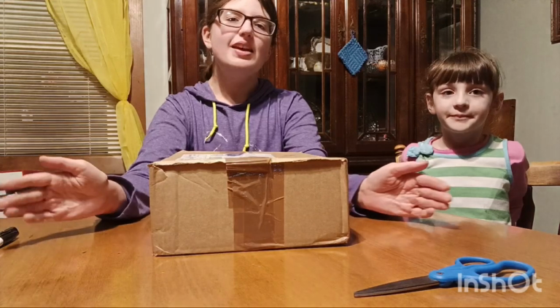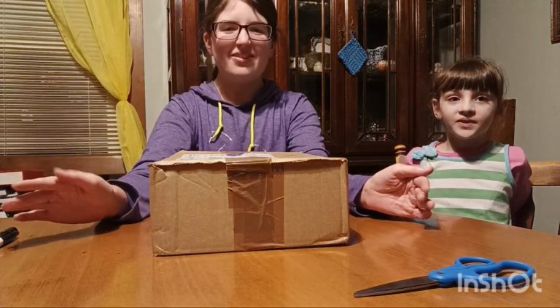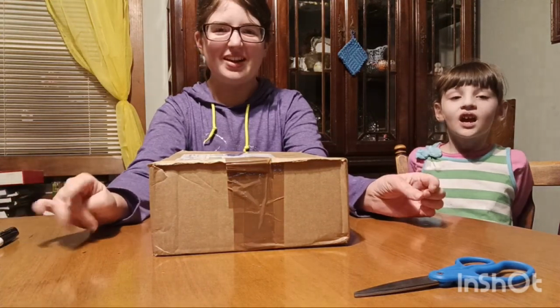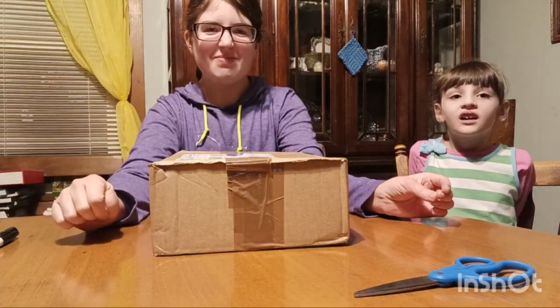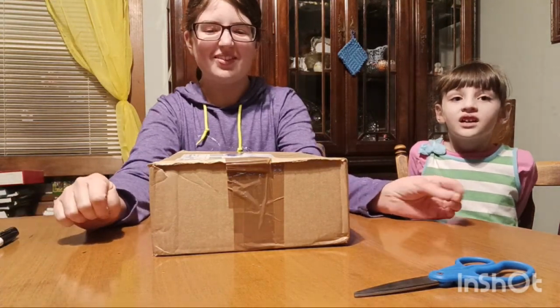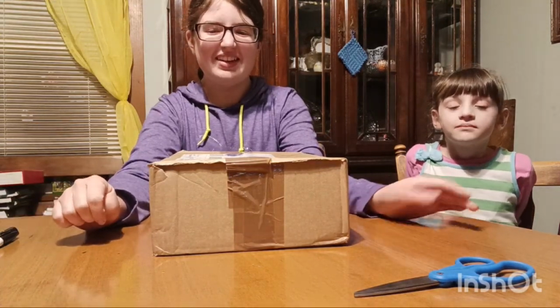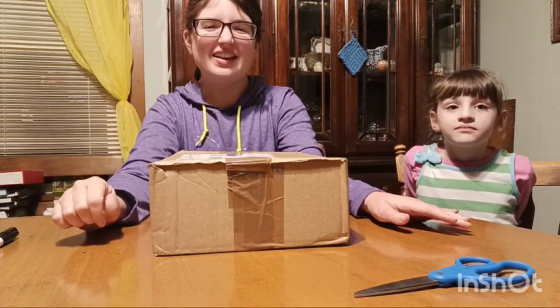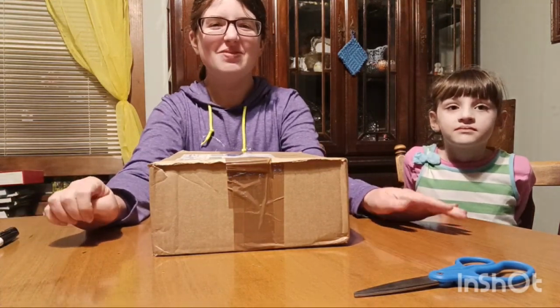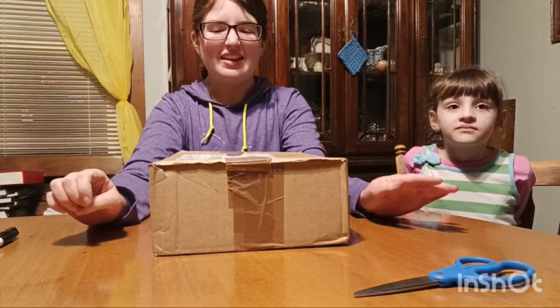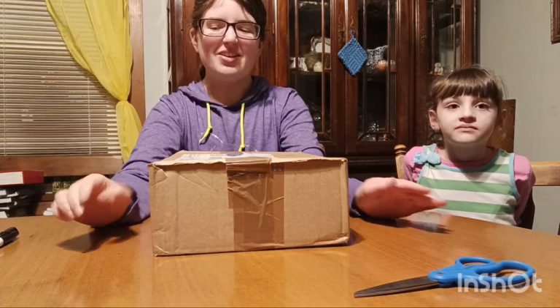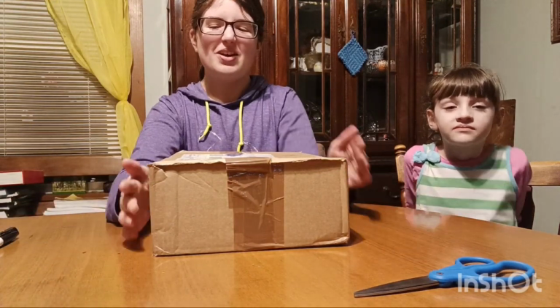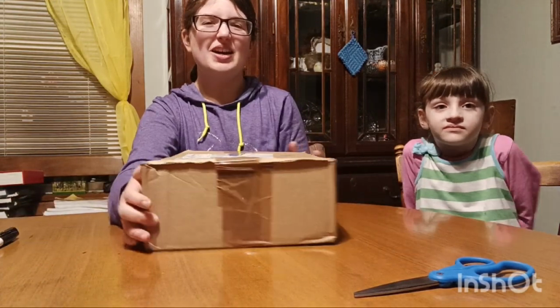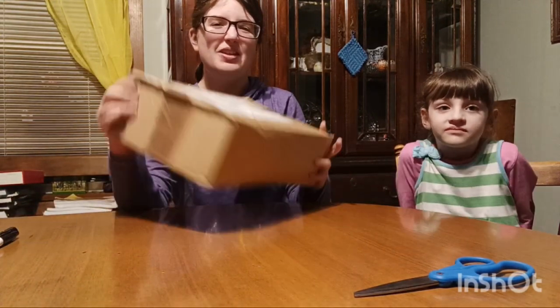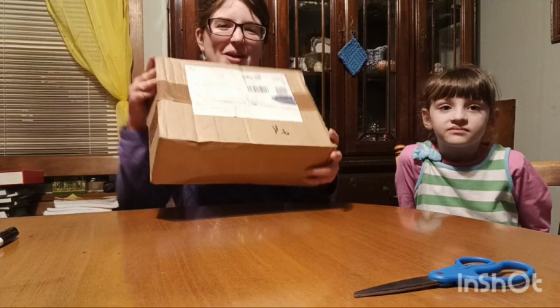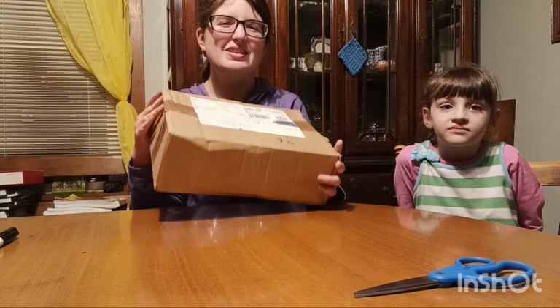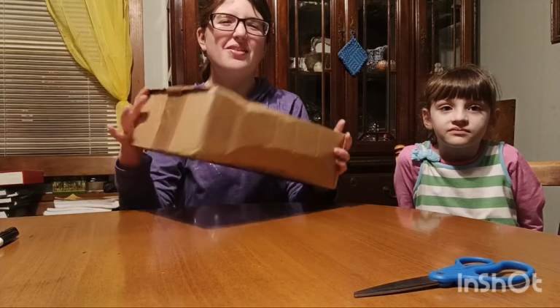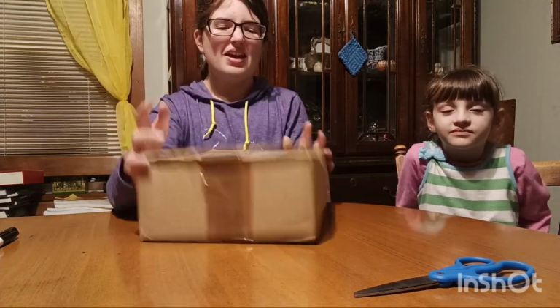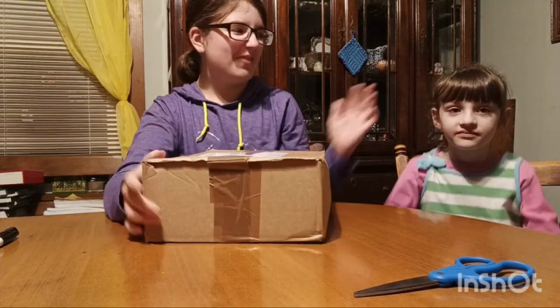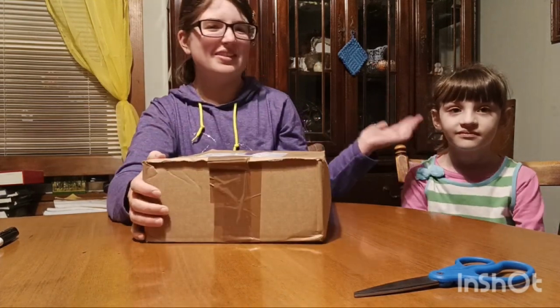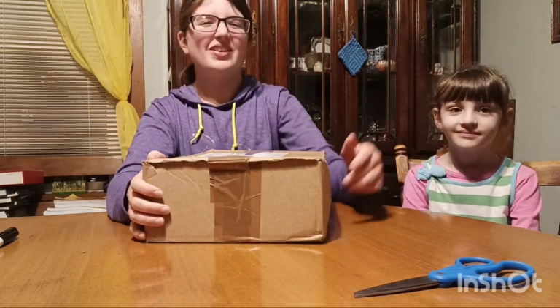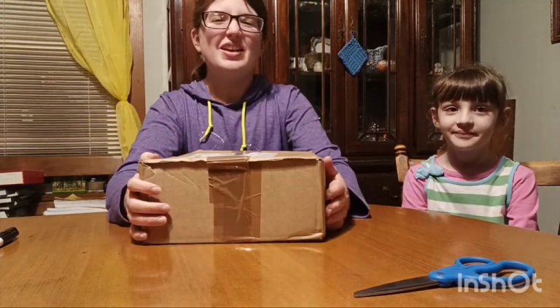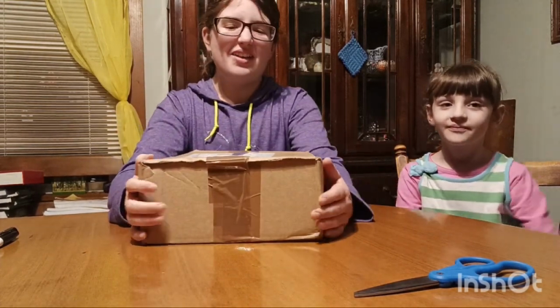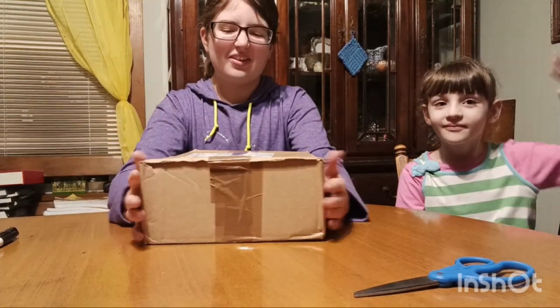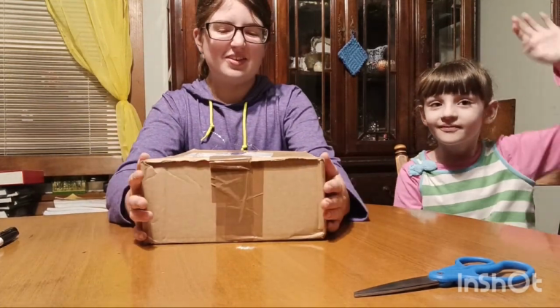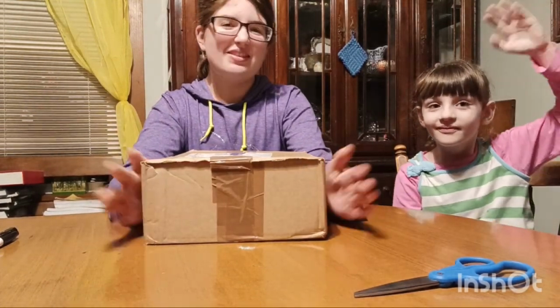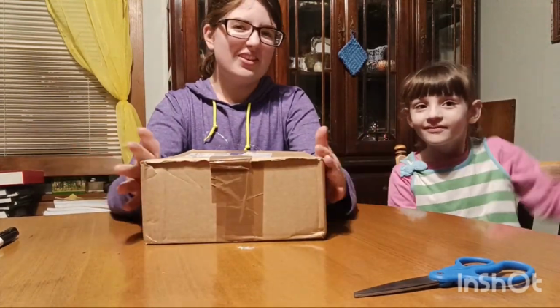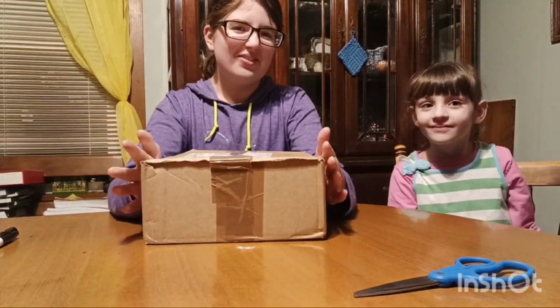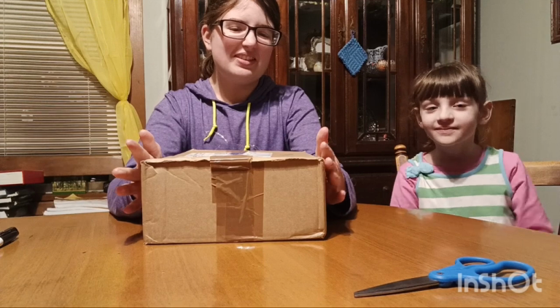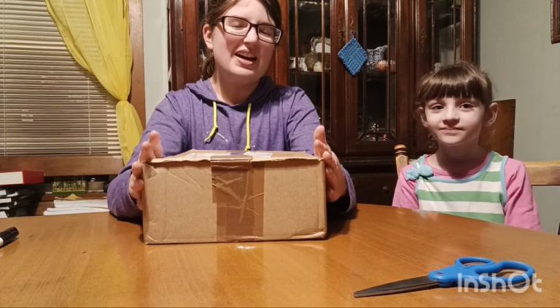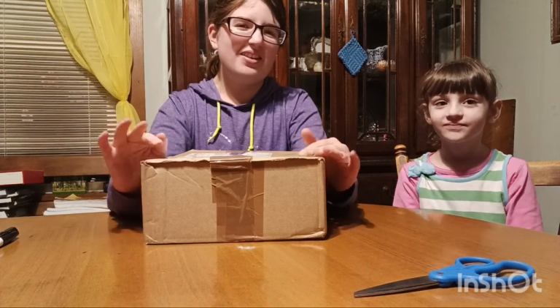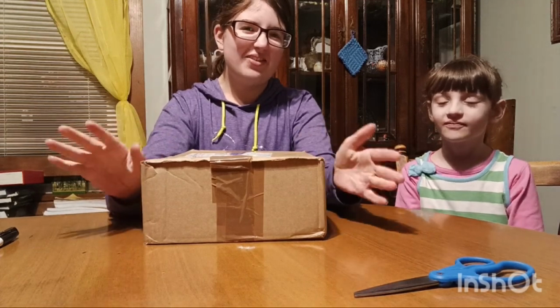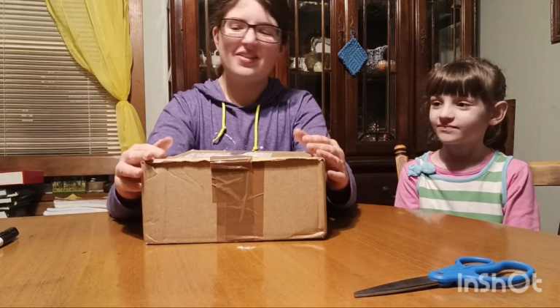Hey everybody, welcome back to QuasiCat Customs. Today I'm going to be opening up this package here with my assistant Rhoda and we're going to be showing you guys what's inside and kind of reviewing it.